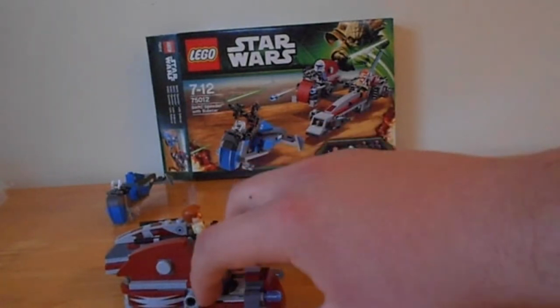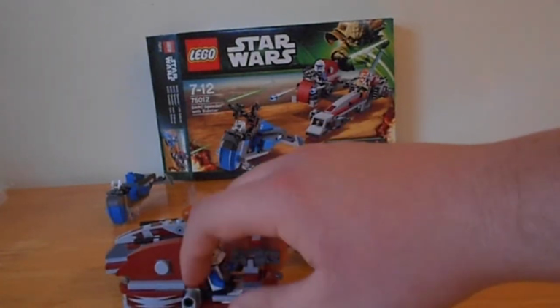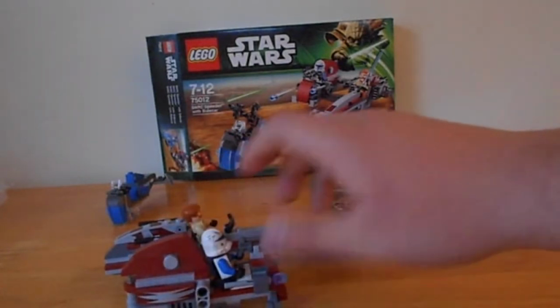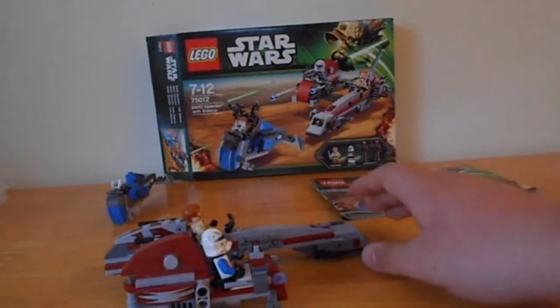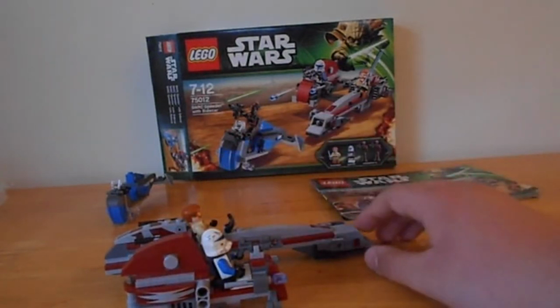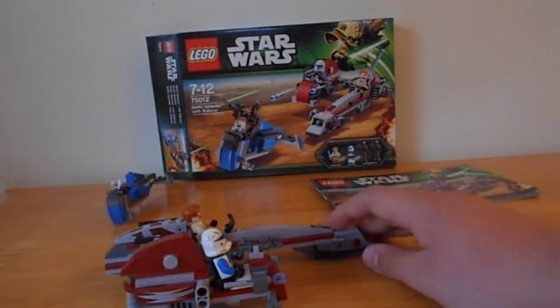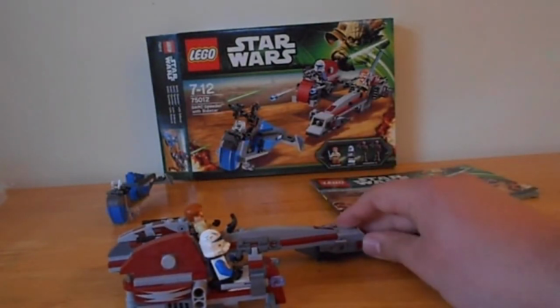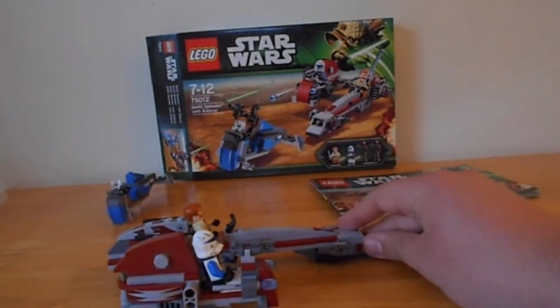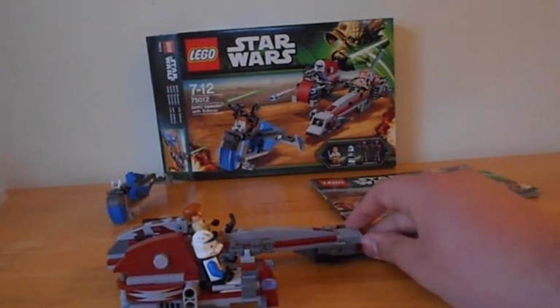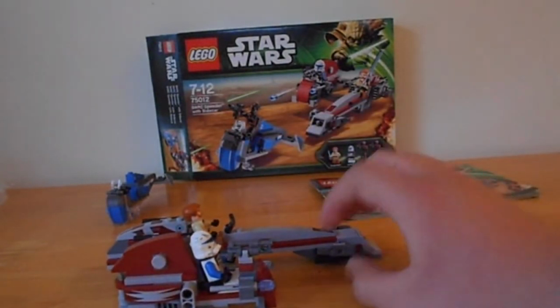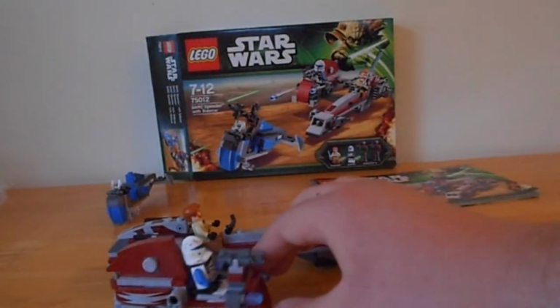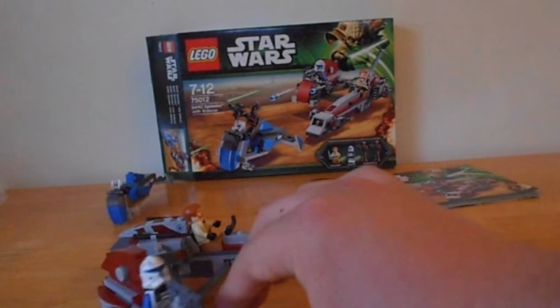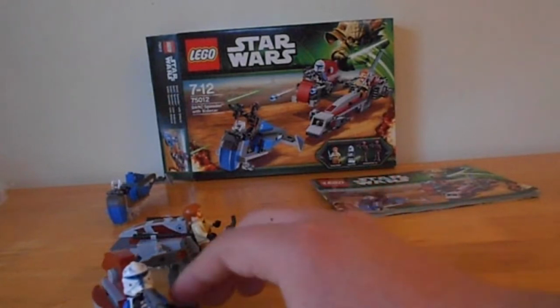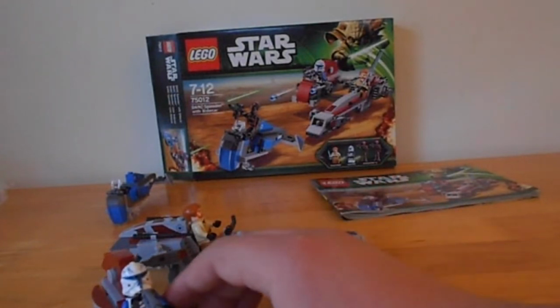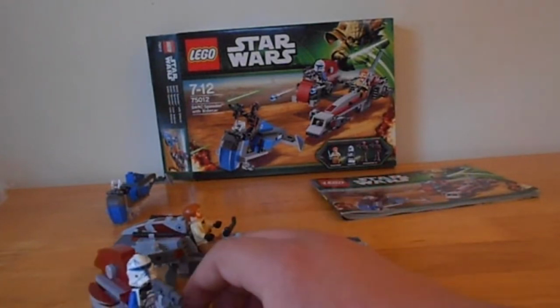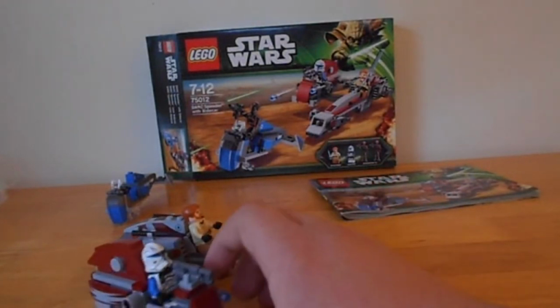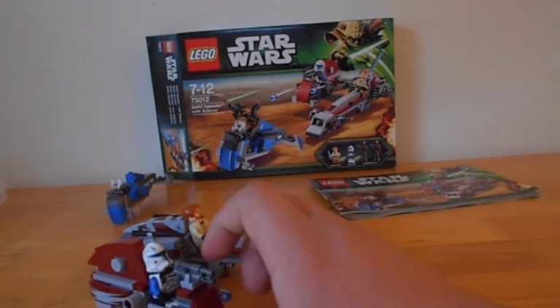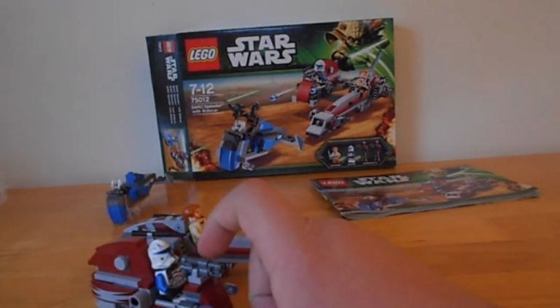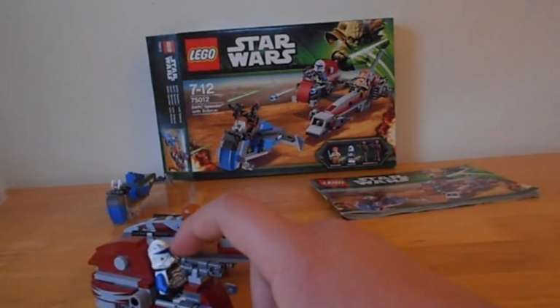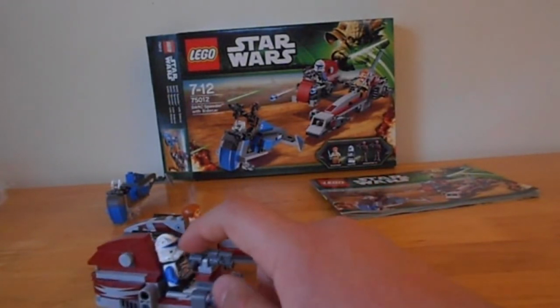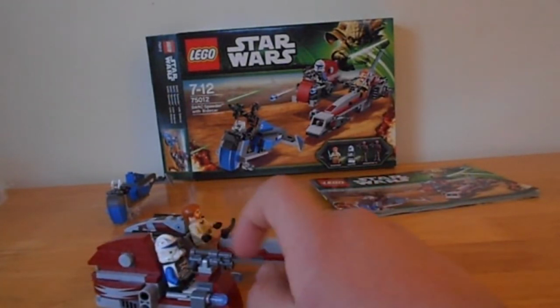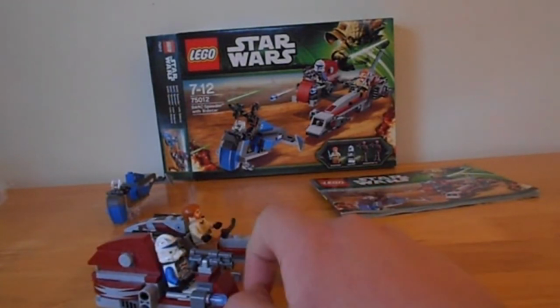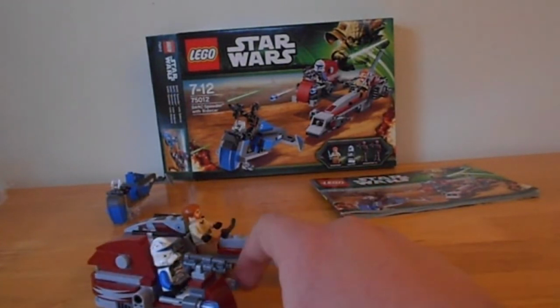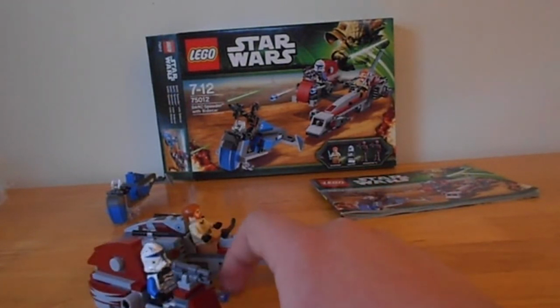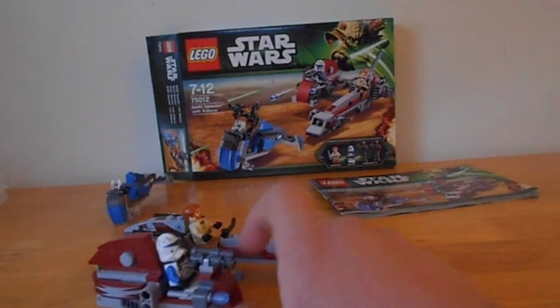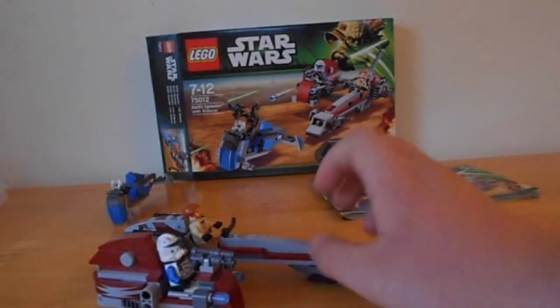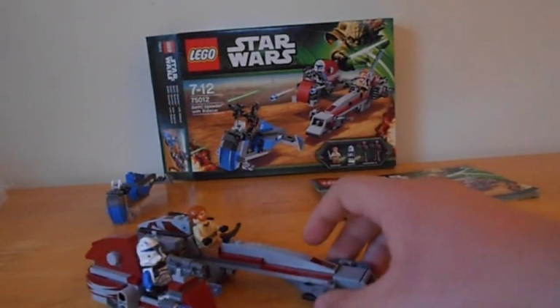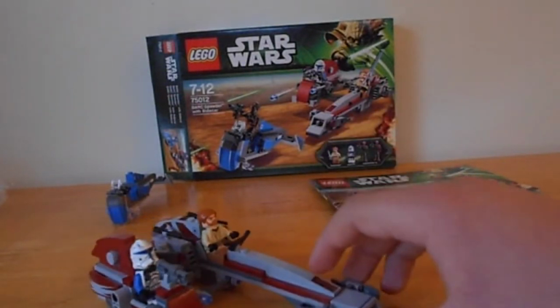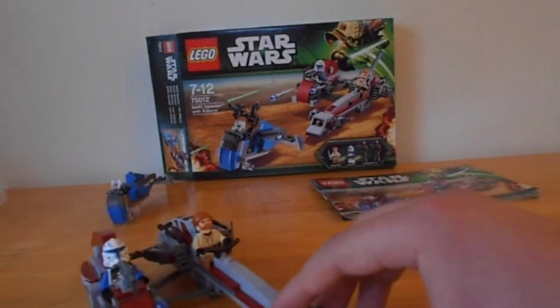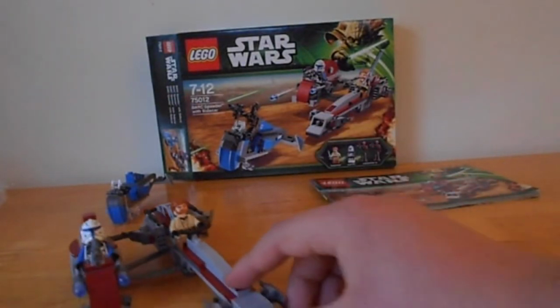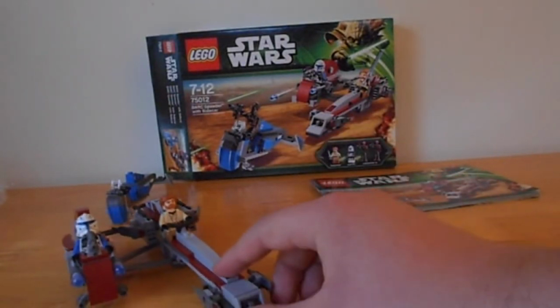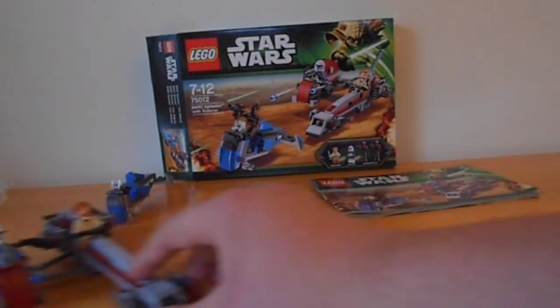It also has flick fire missiles, but I'm not going to fire them because they're an absolute fail. I mainly use them as torches. Anyway, this is one awesome bark speeder.